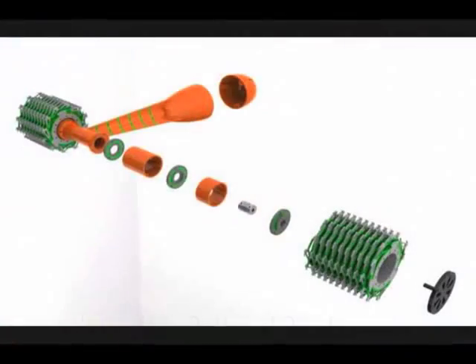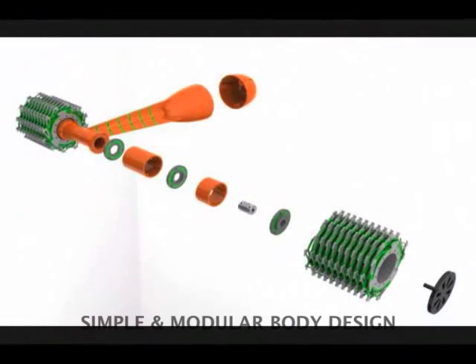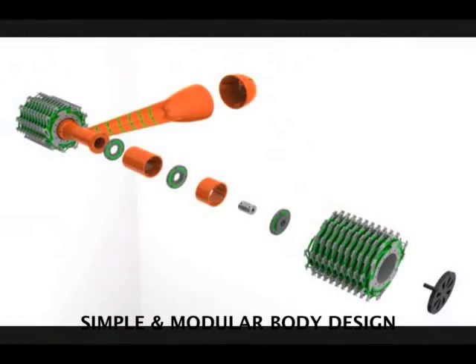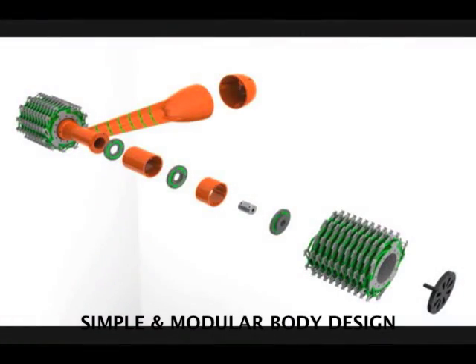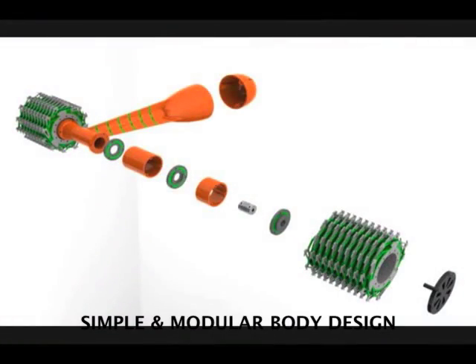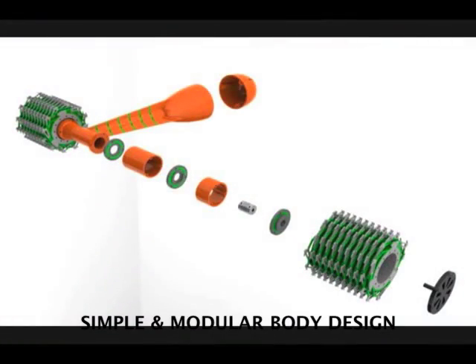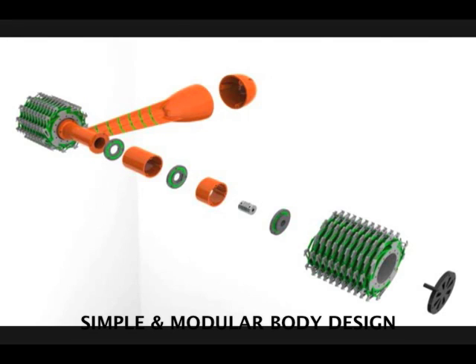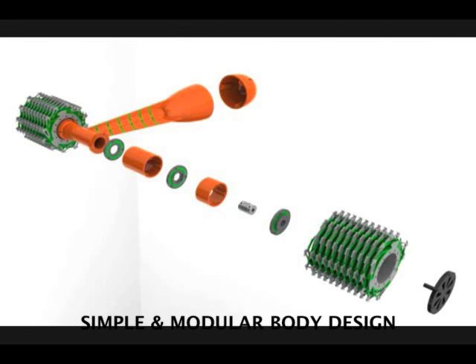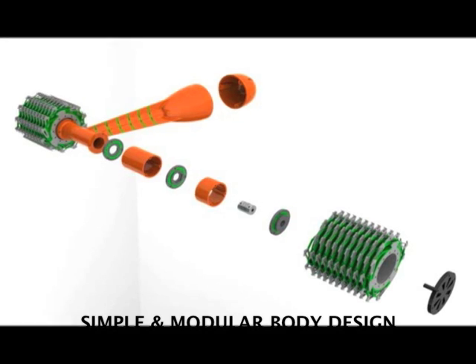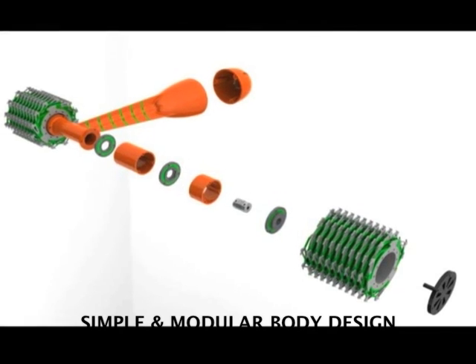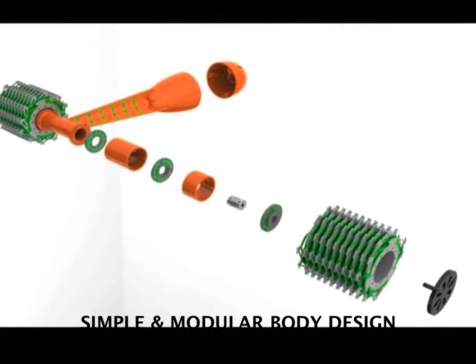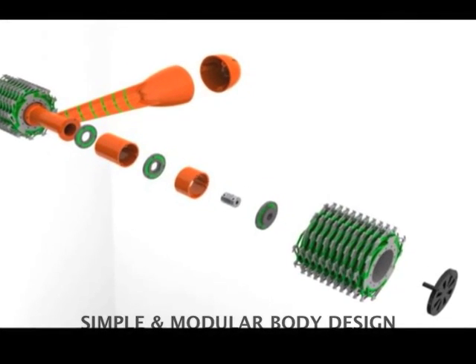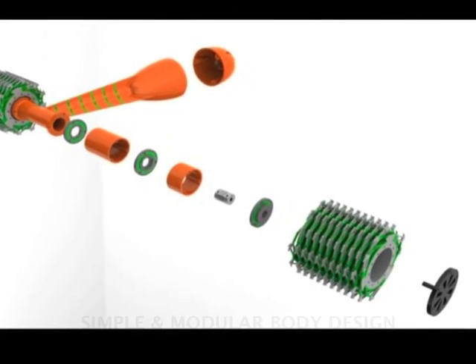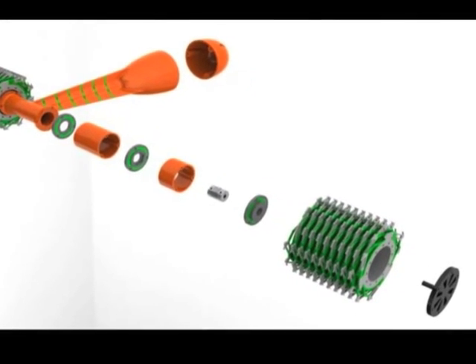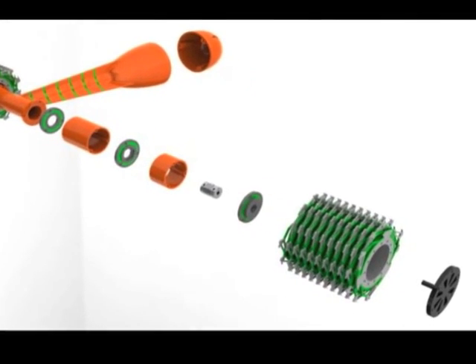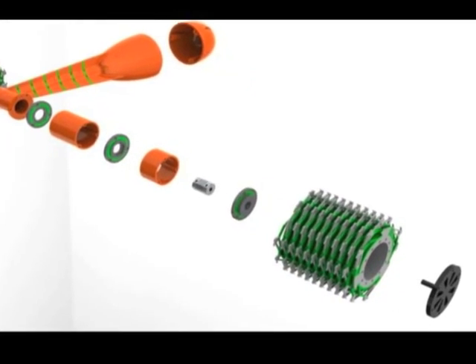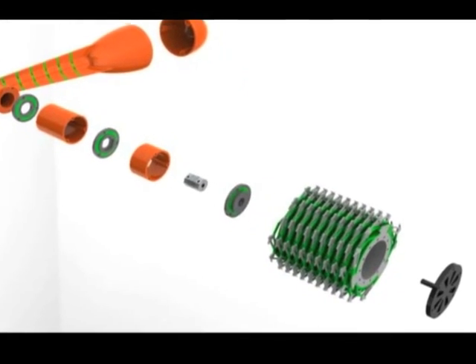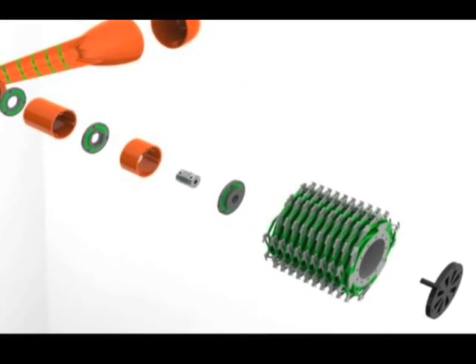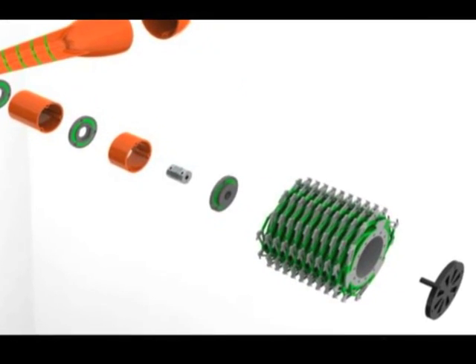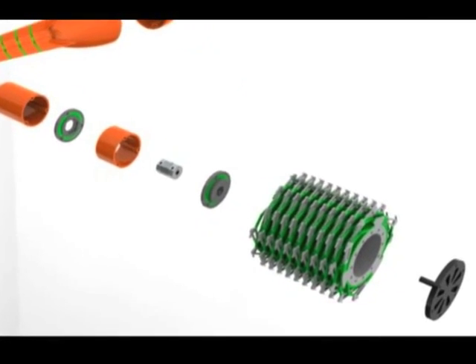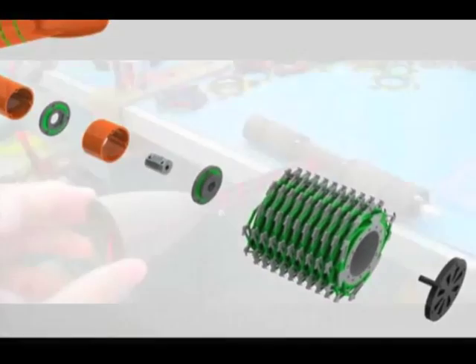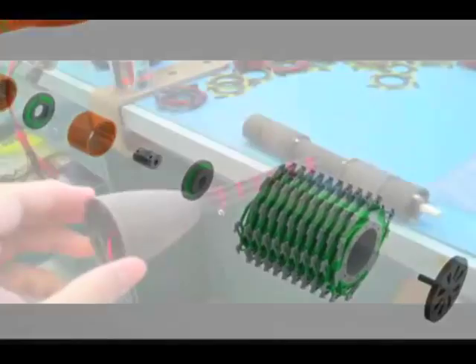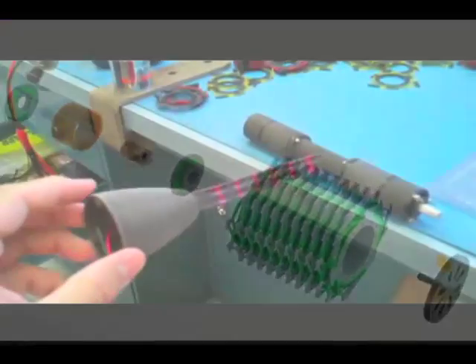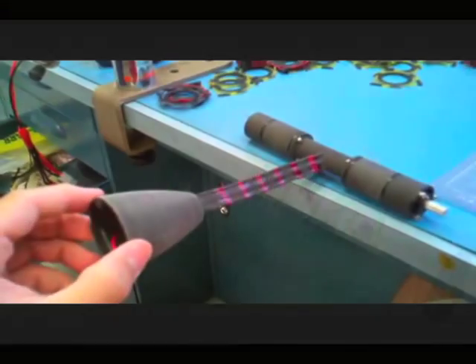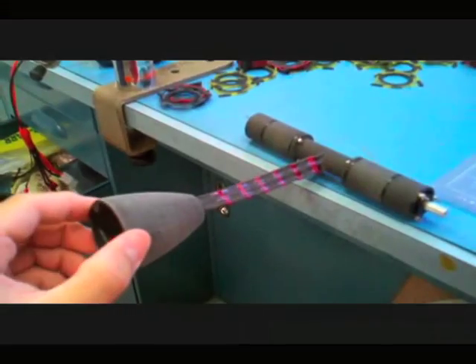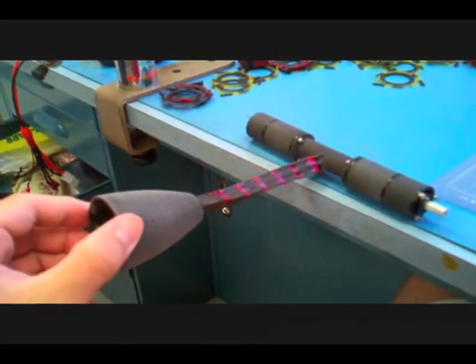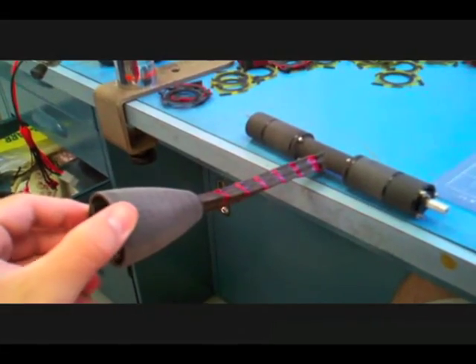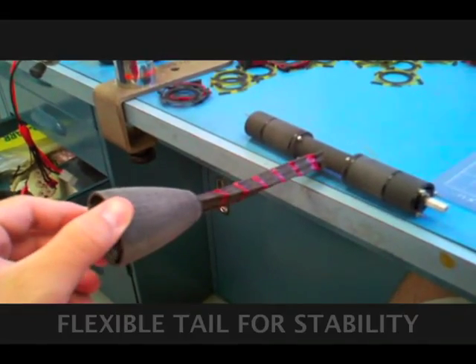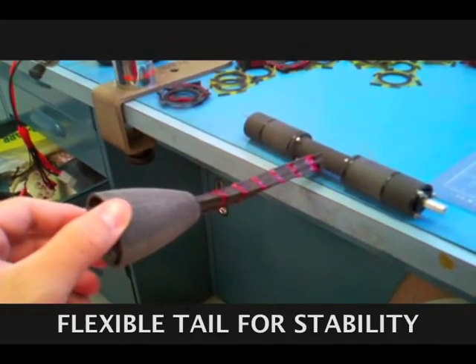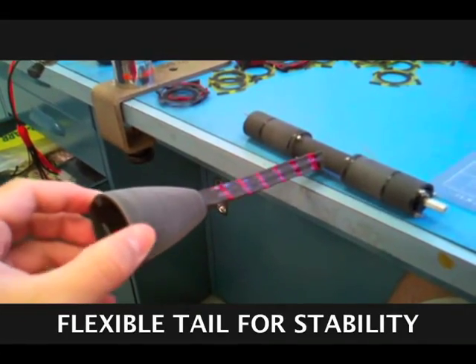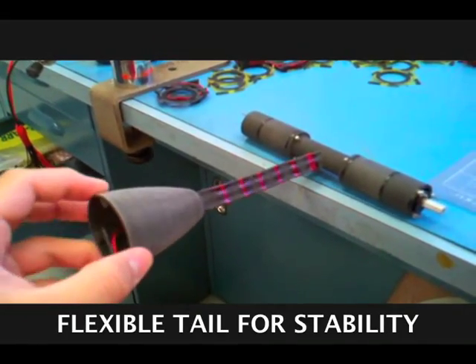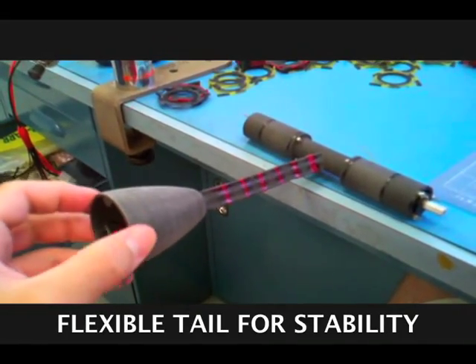The body of DROP is straightforward and modular. A two-wheel, two-motor design was used for simplicity. The tail is flexible and aids in climbing and impact absorption.